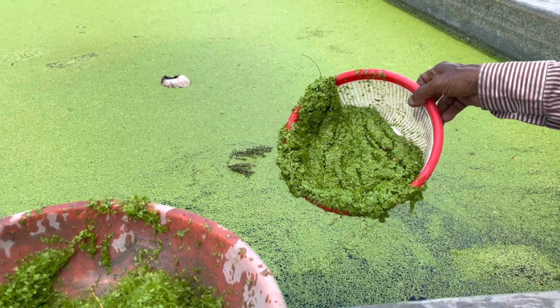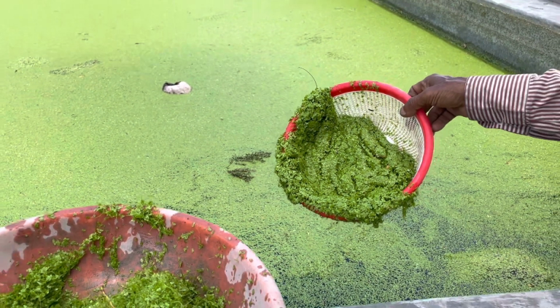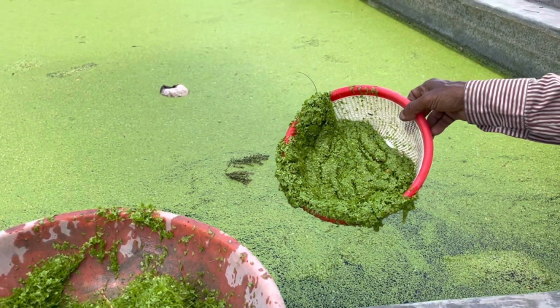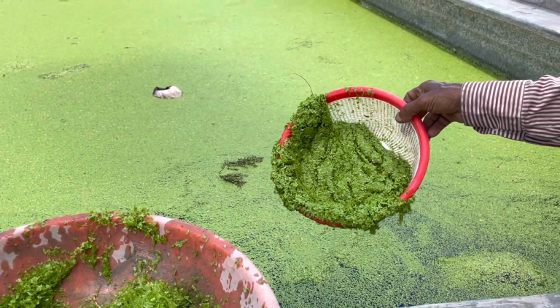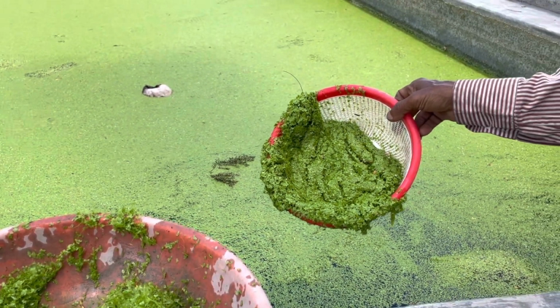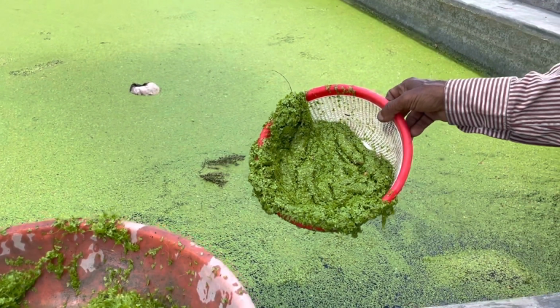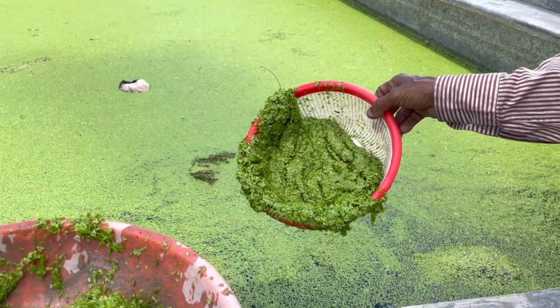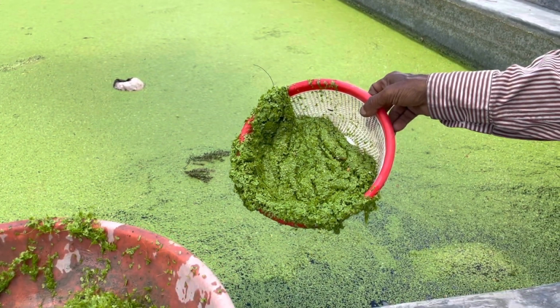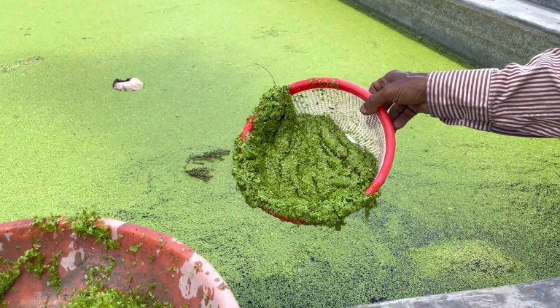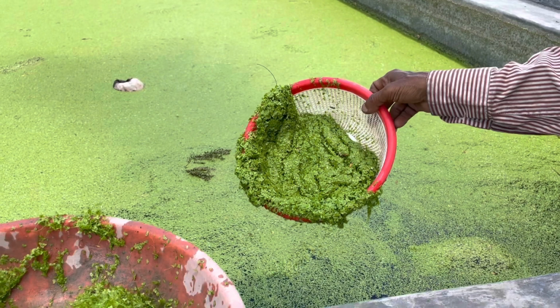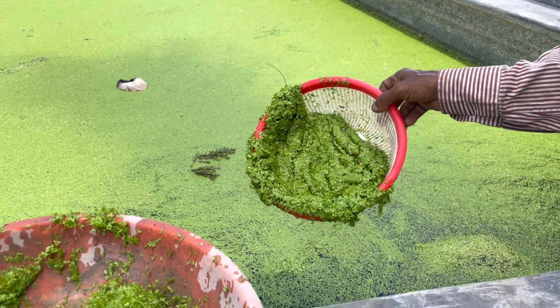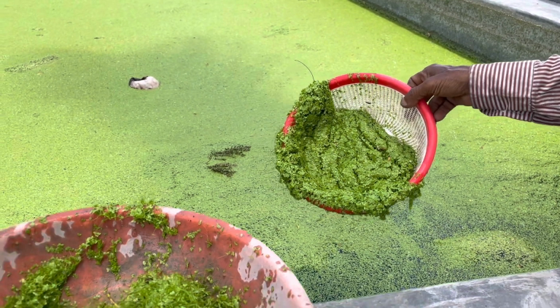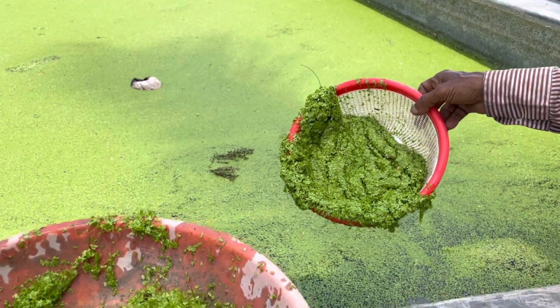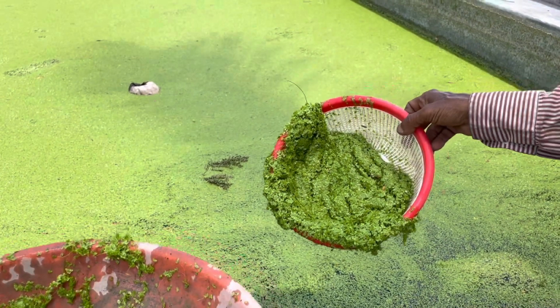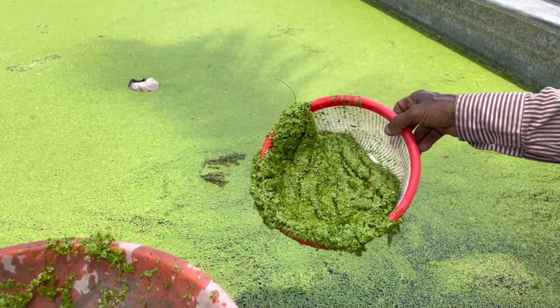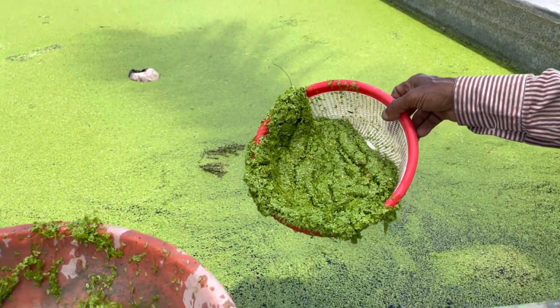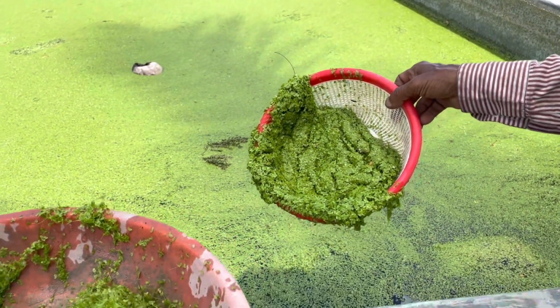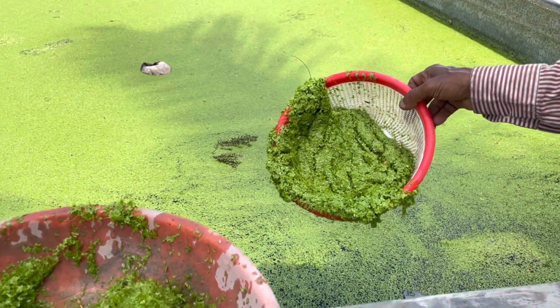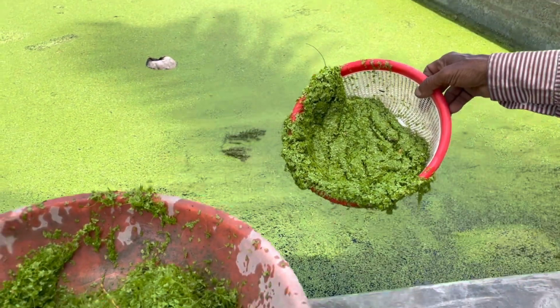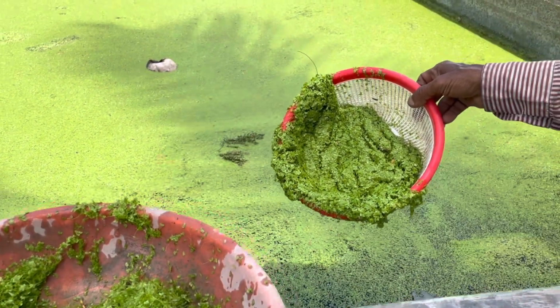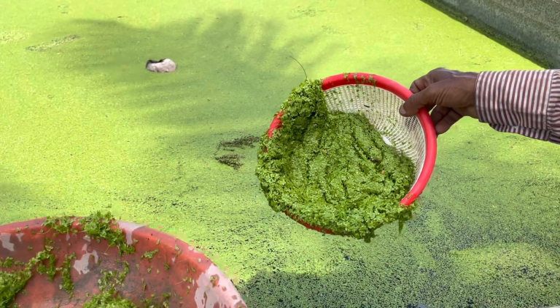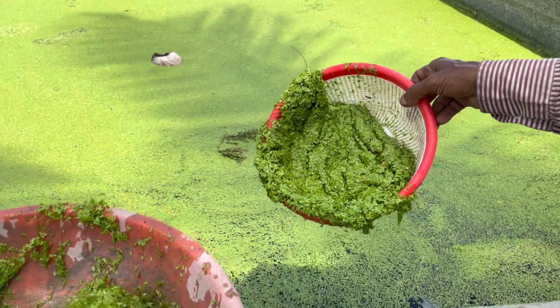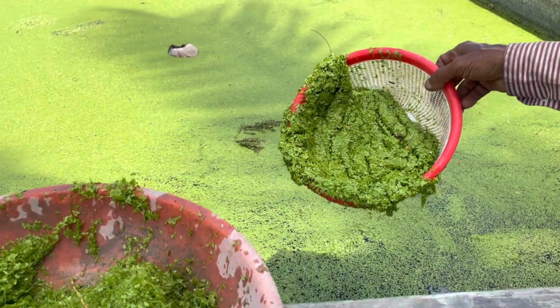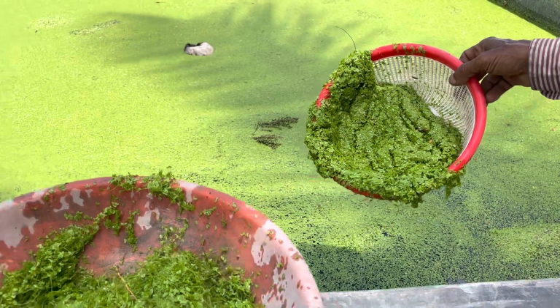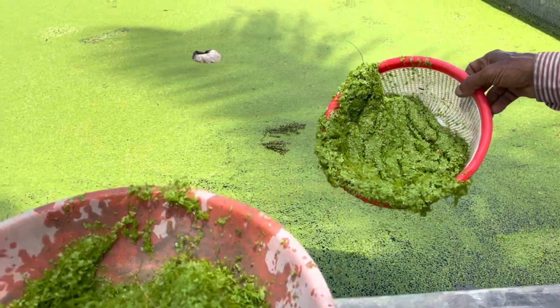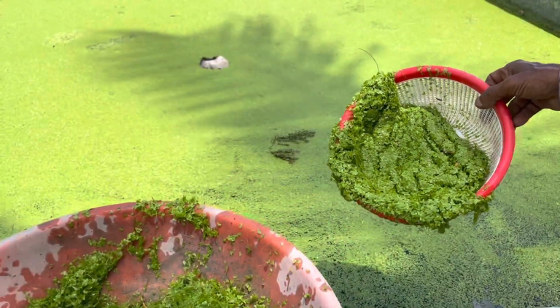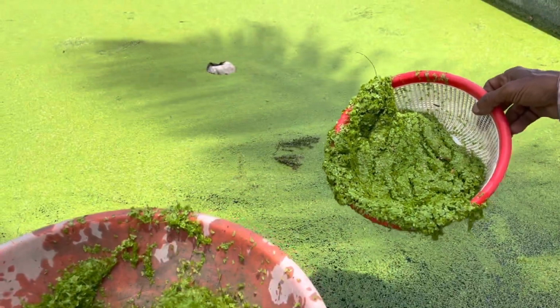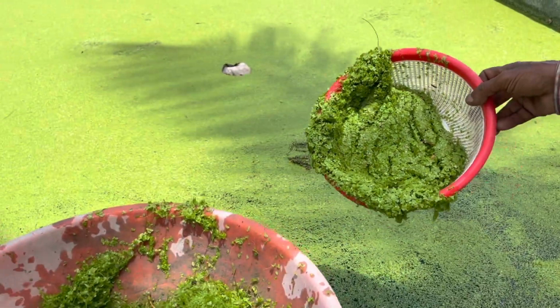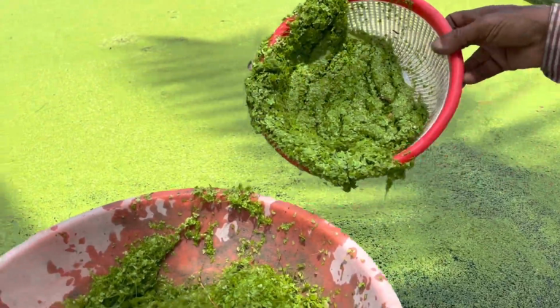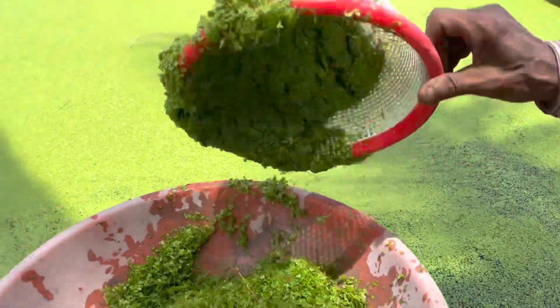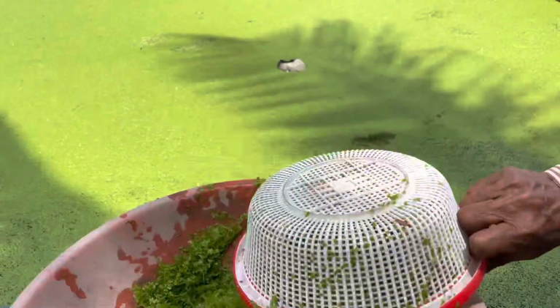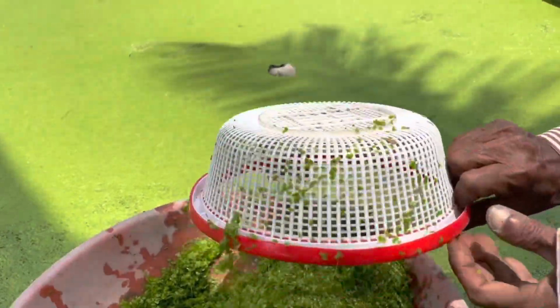This is collecting Azolla. You can take a small bowl, put it in the pond, take the Azolla and crack the bean.